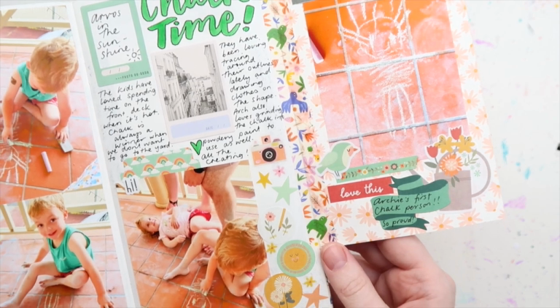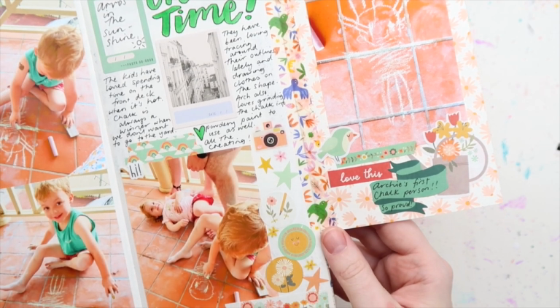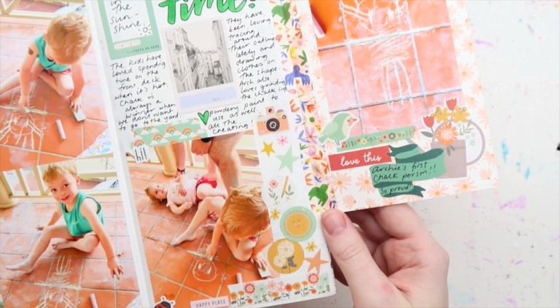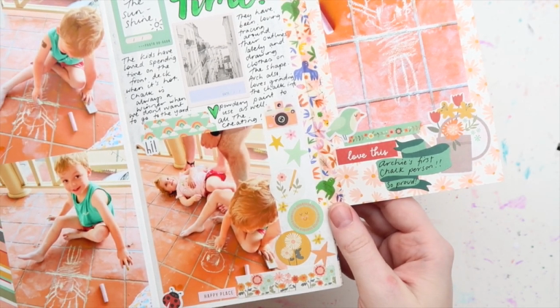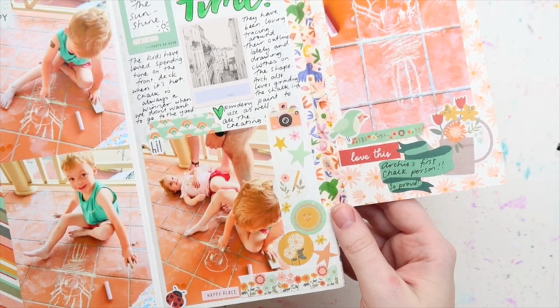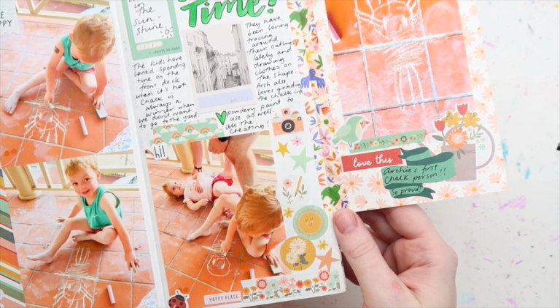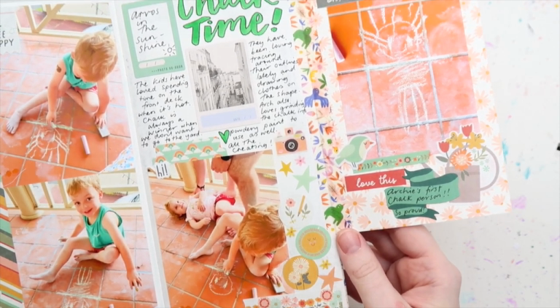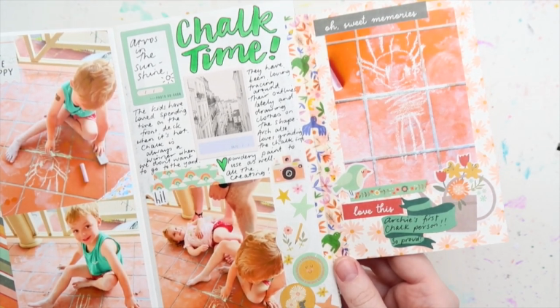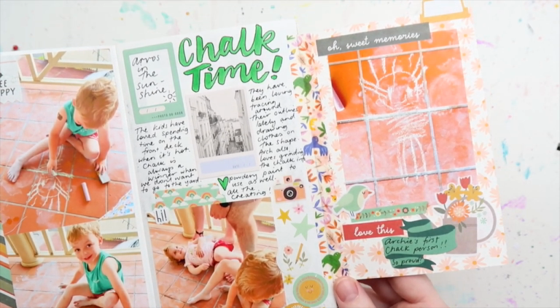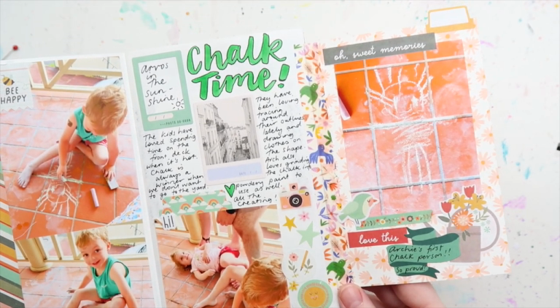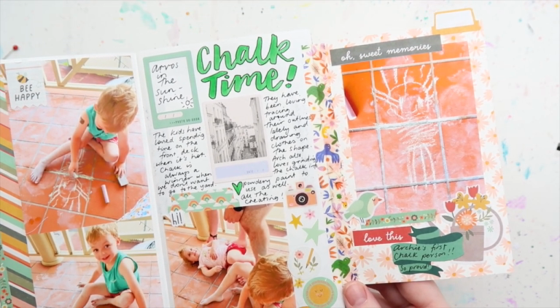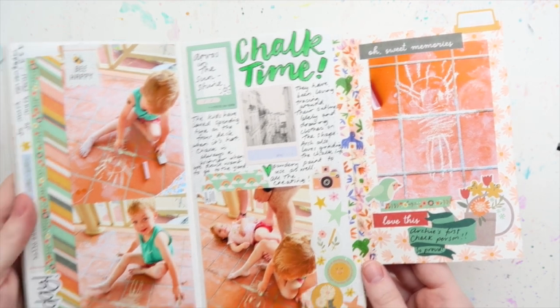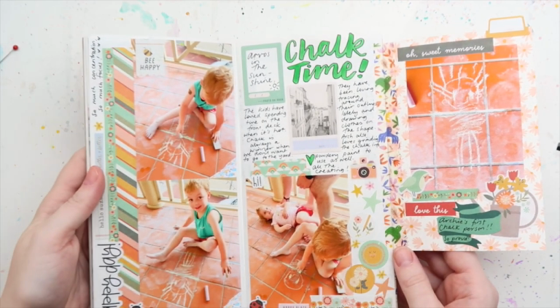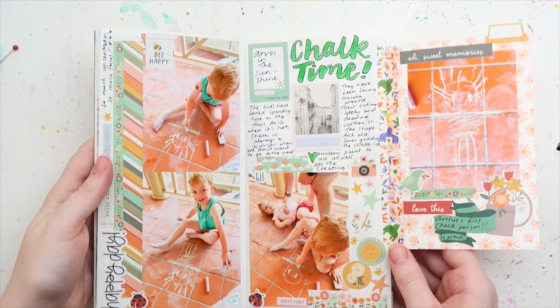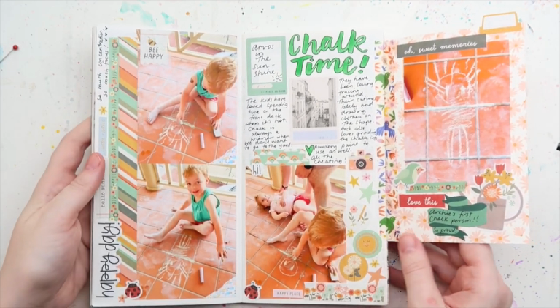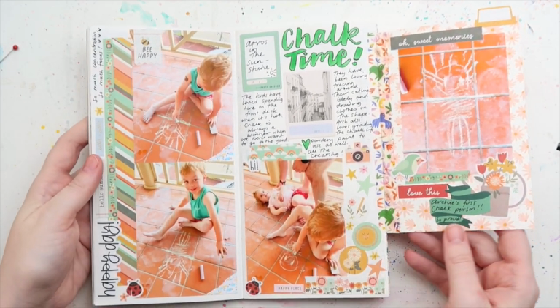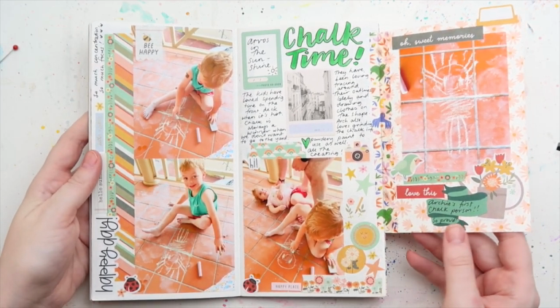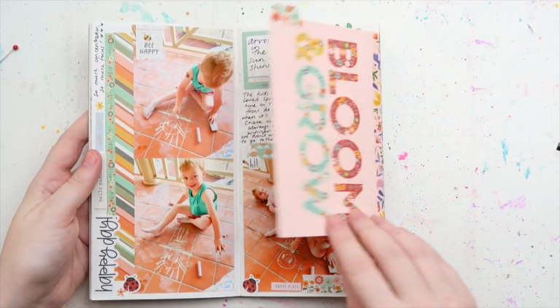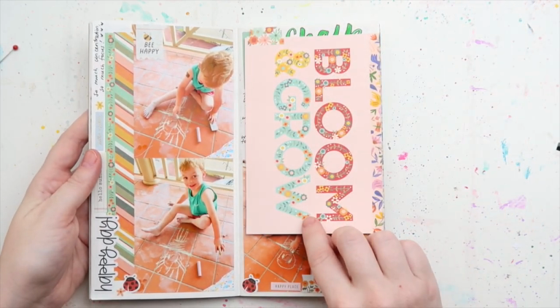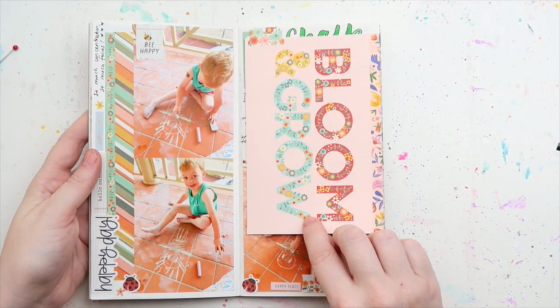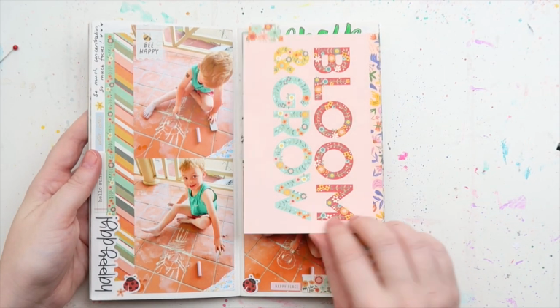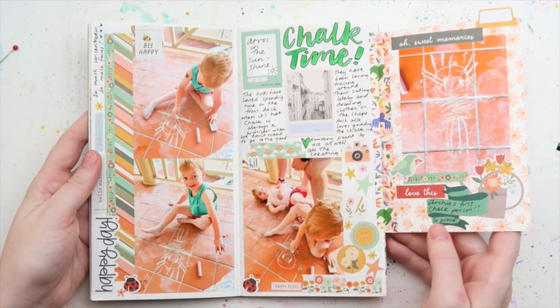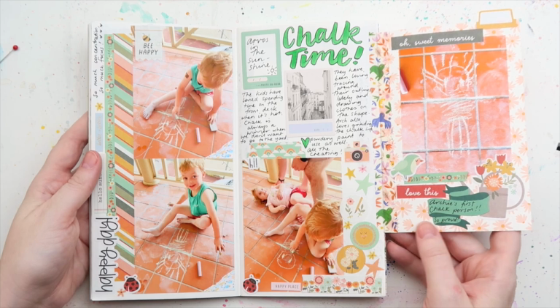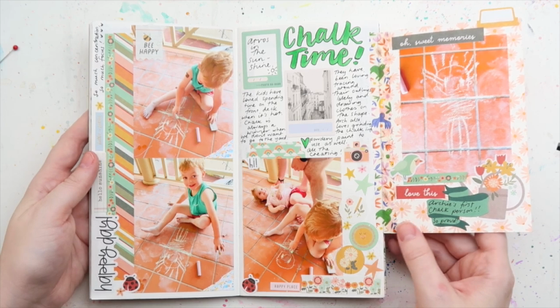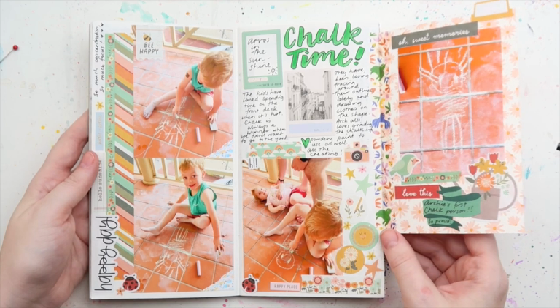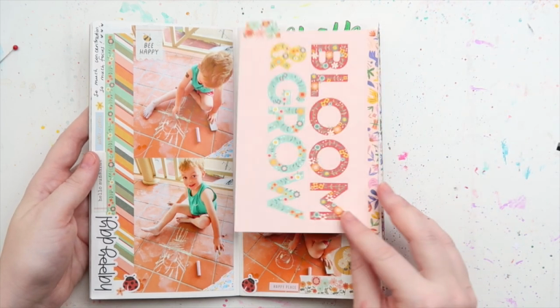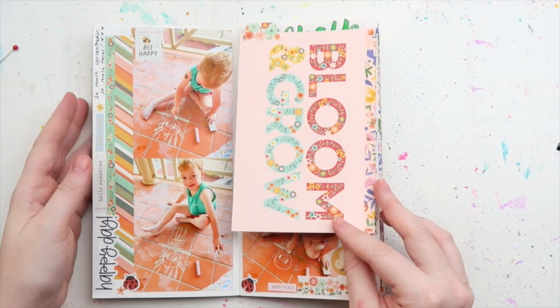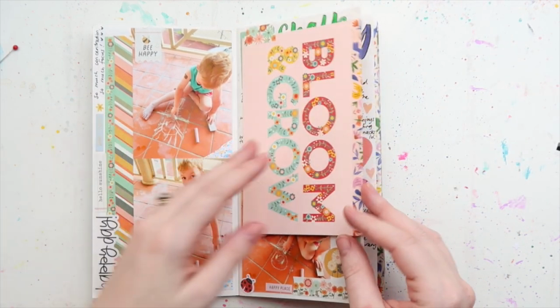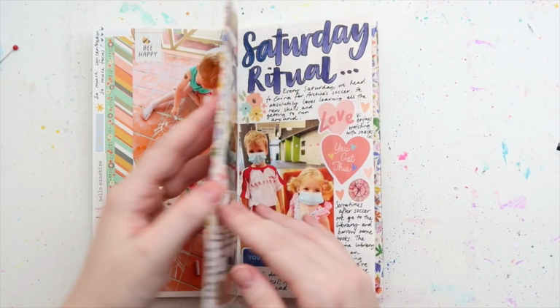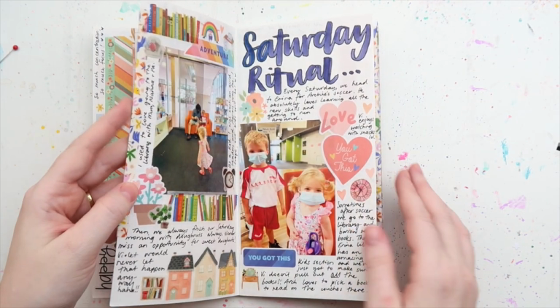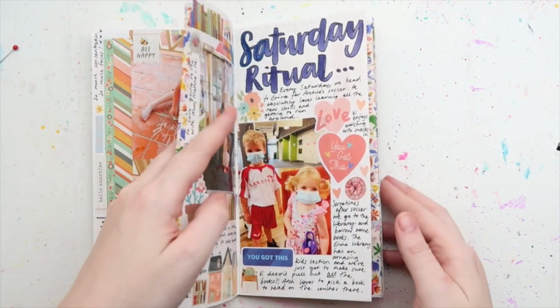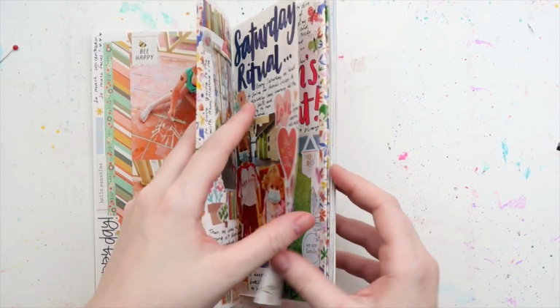It also just makes the page a bit more interesting to have a tip-in, especially if you've got a lot of photos like this page. It just kind of hides some of the photos so that it's not just photo-heavy, you know what I mean?